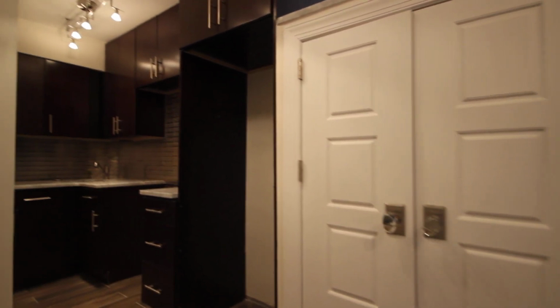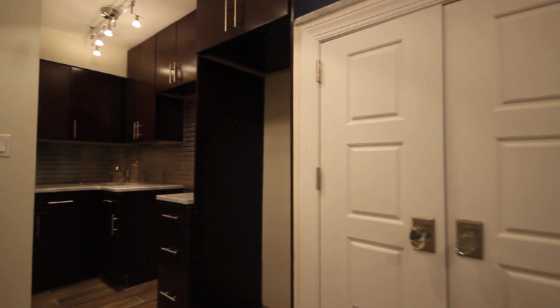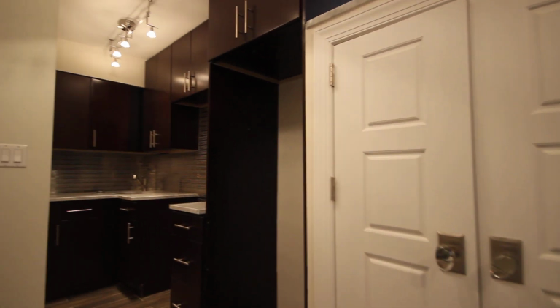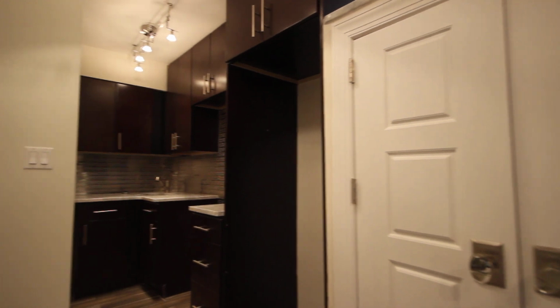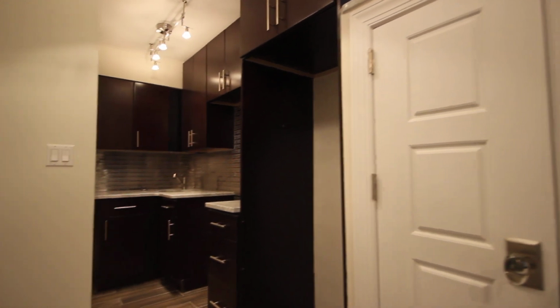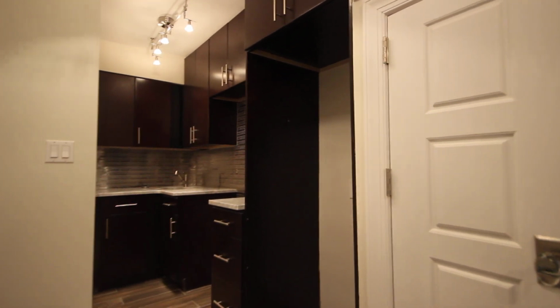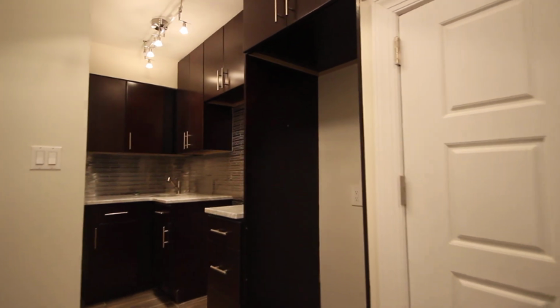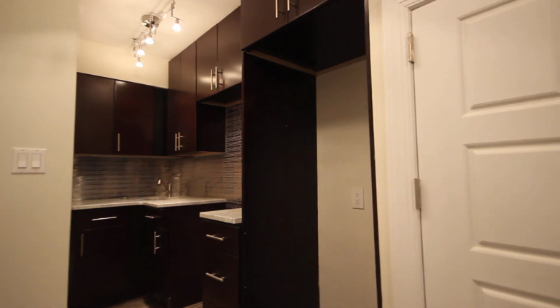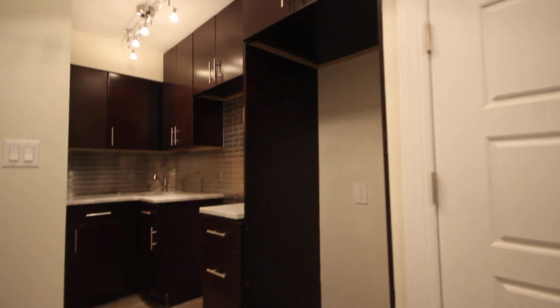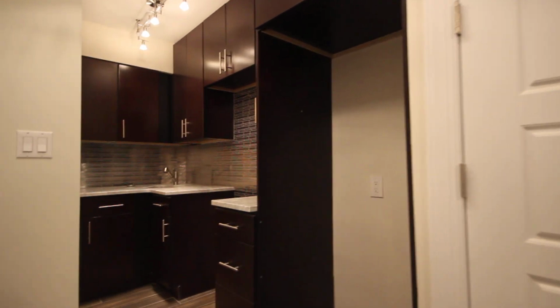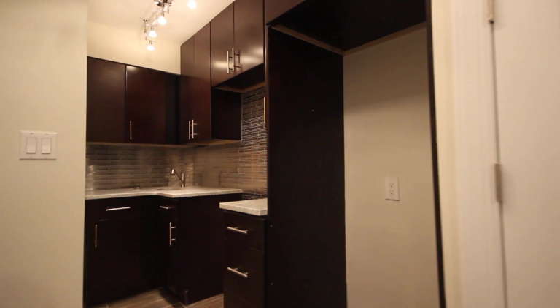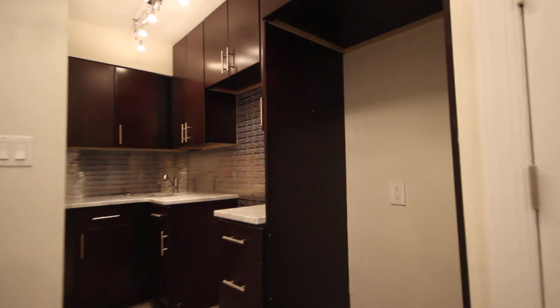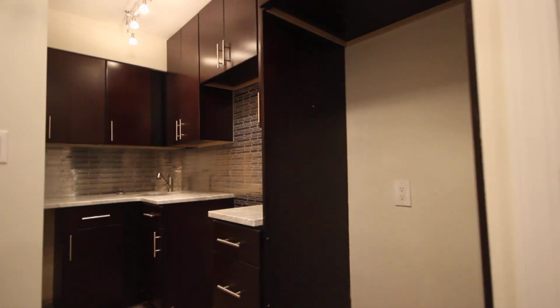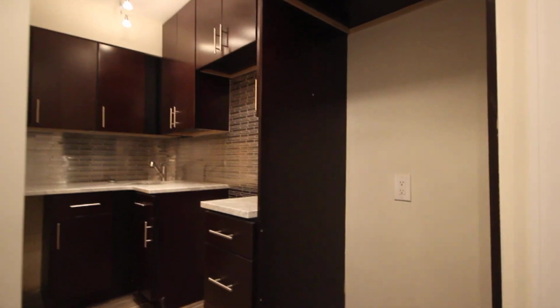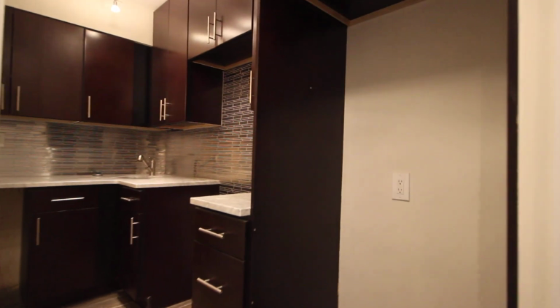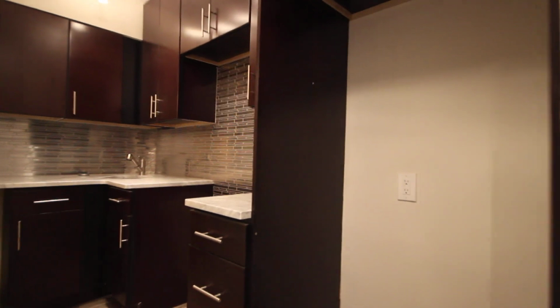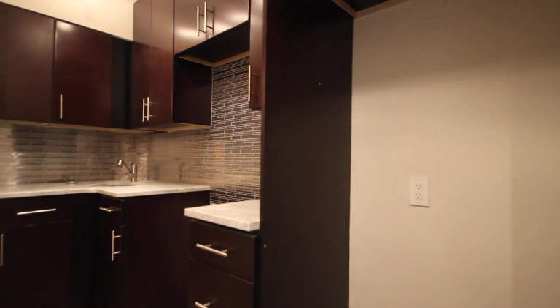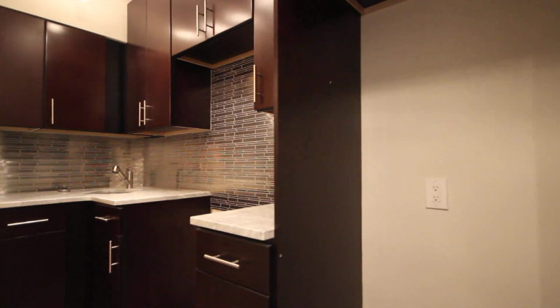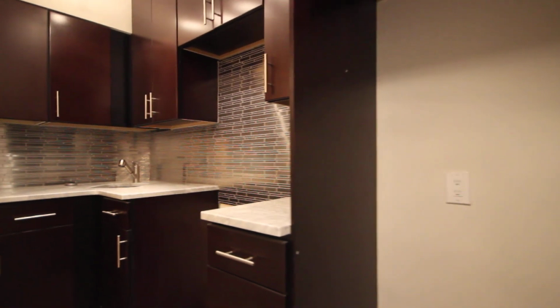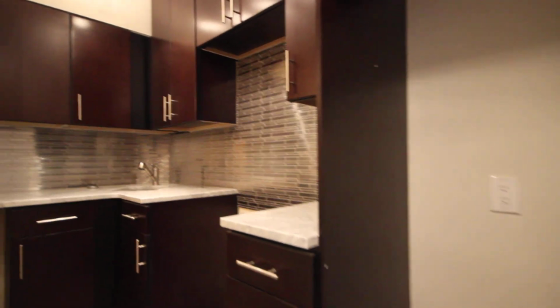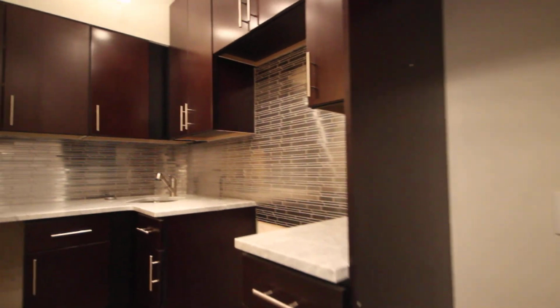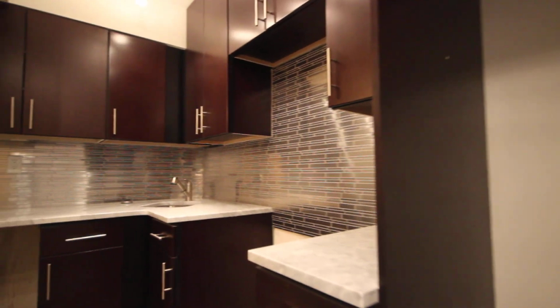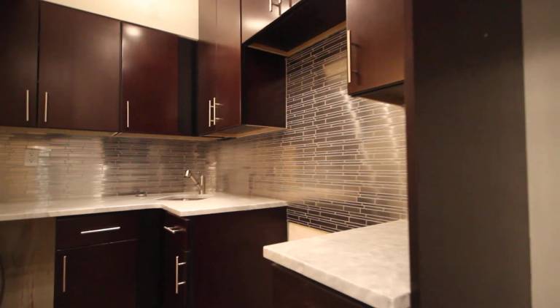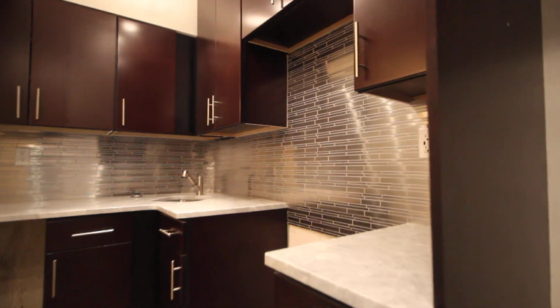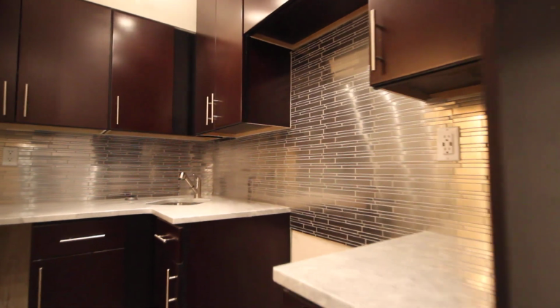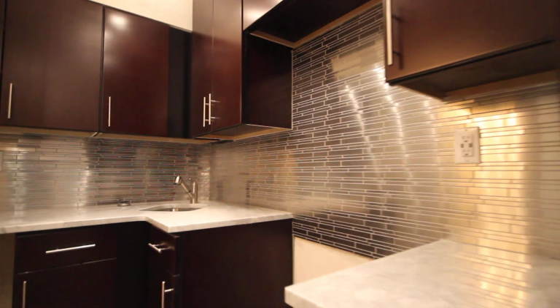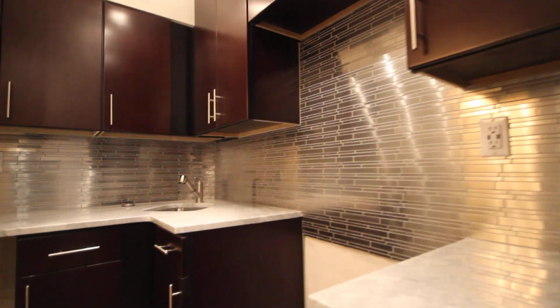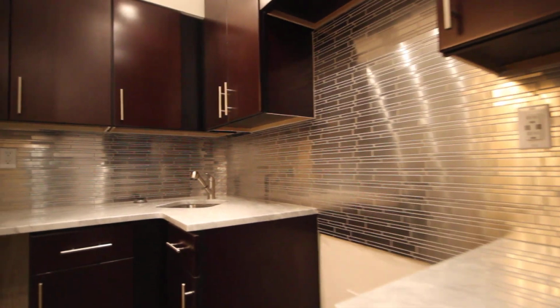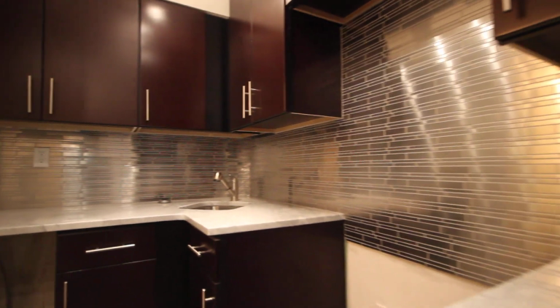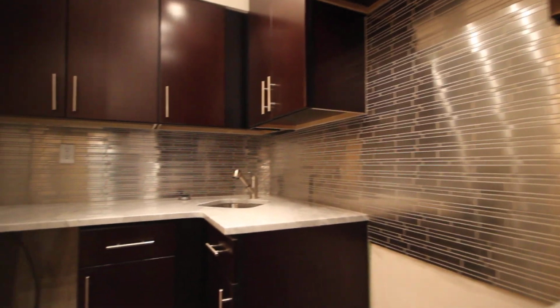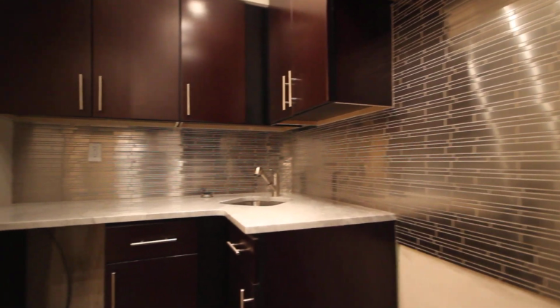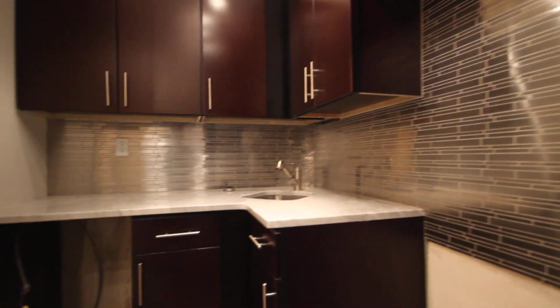The kitchen does not have the appliances in it yet, but they will be stainless steel. There will be a dishwasher and a microwave built in.